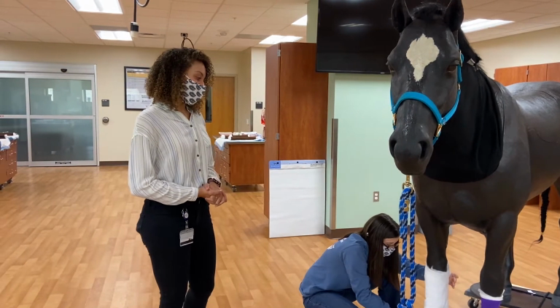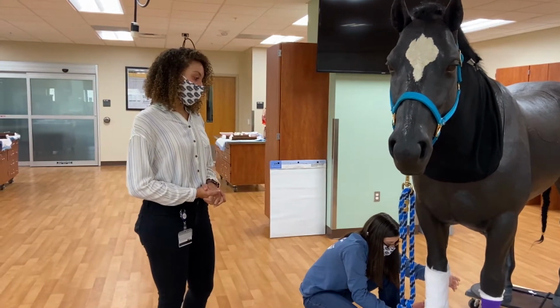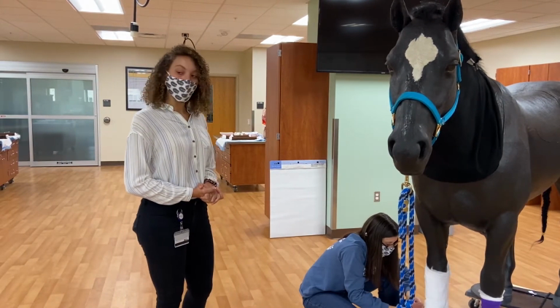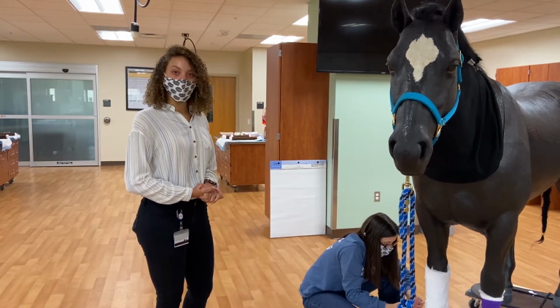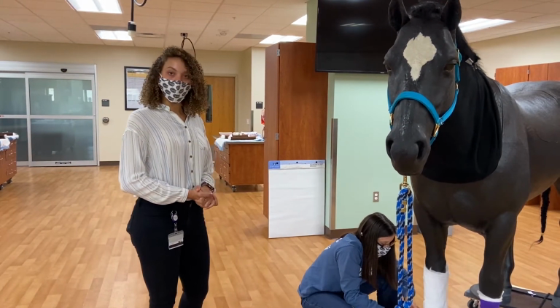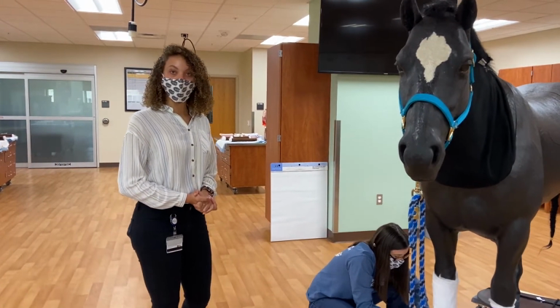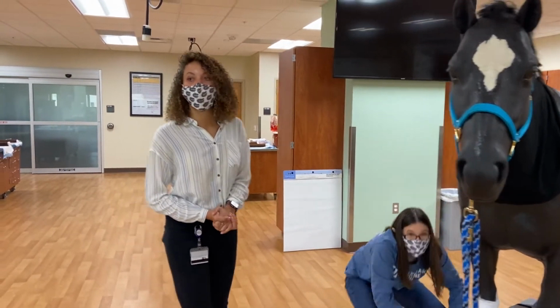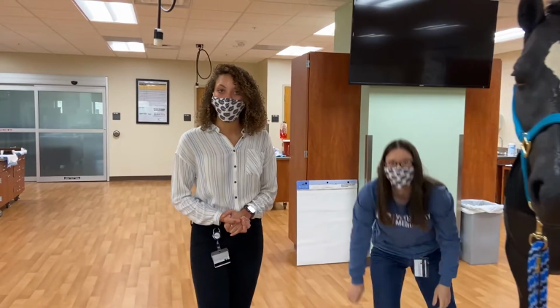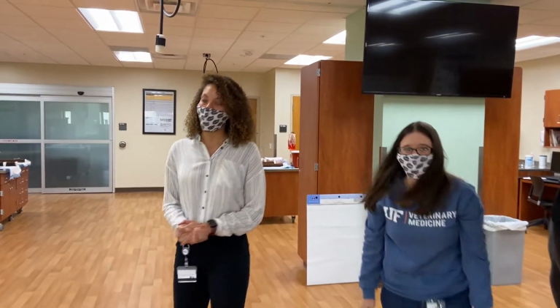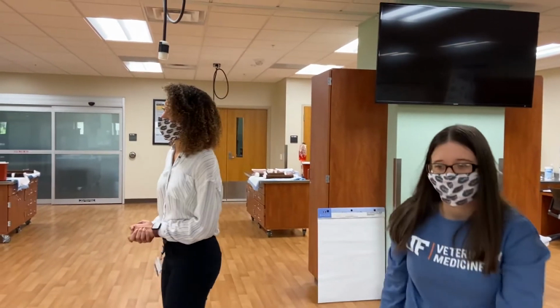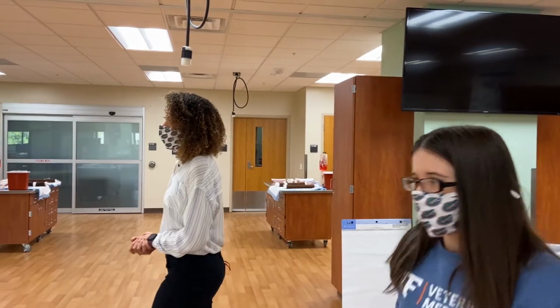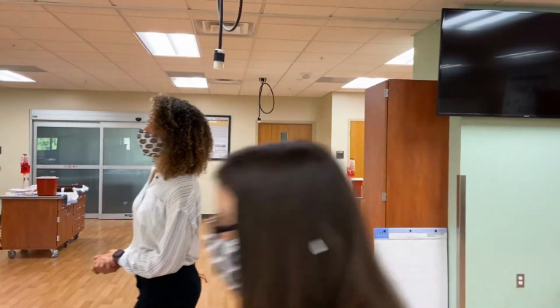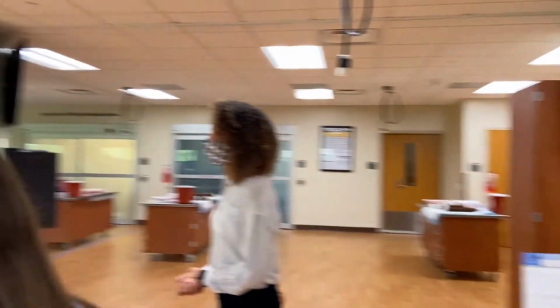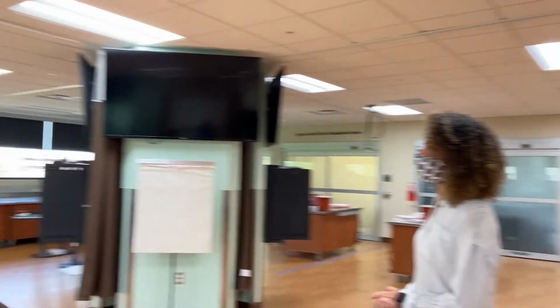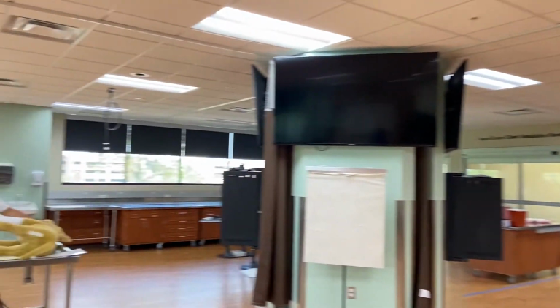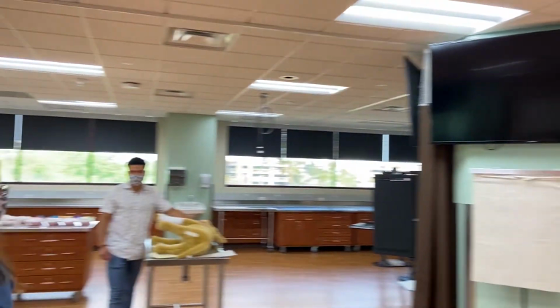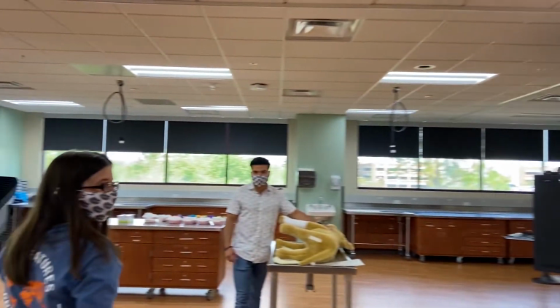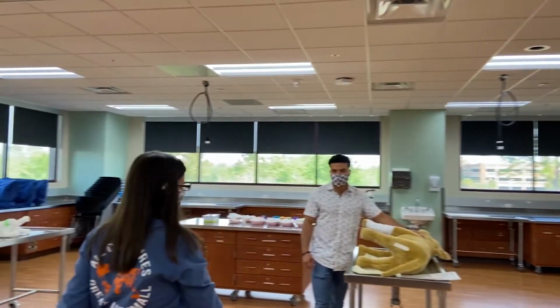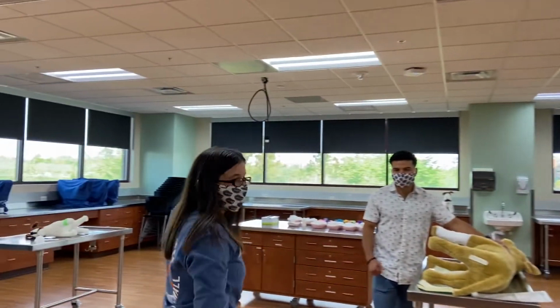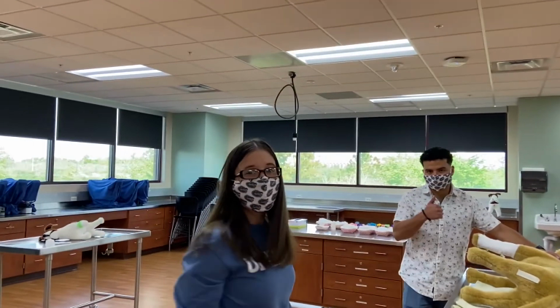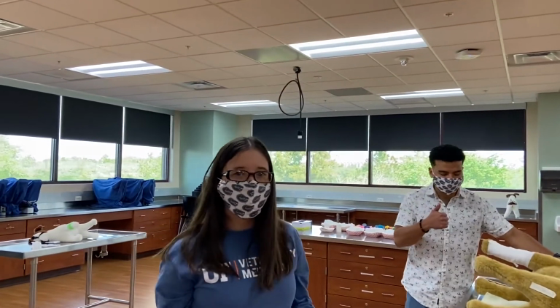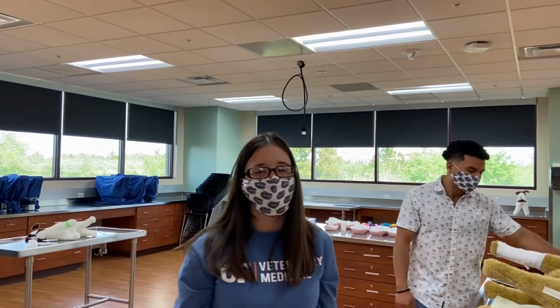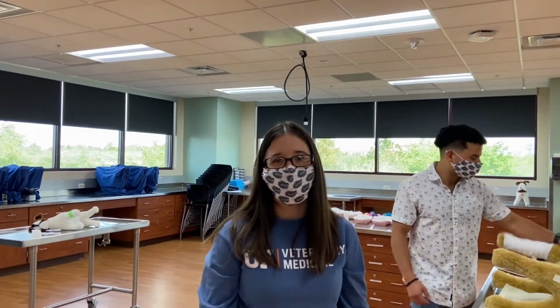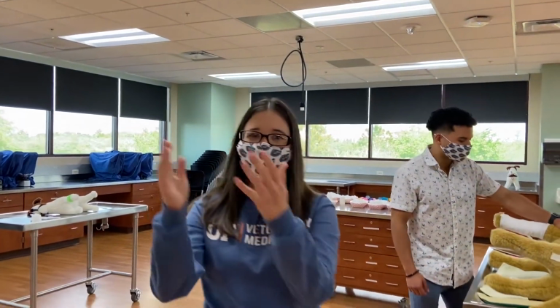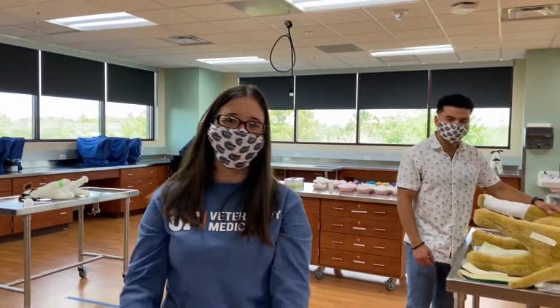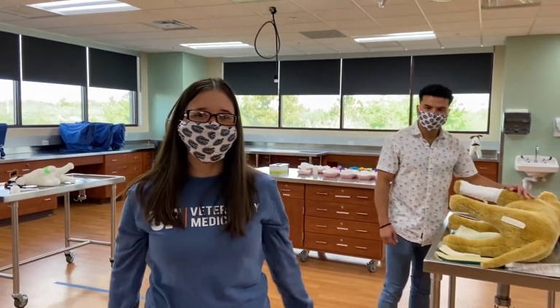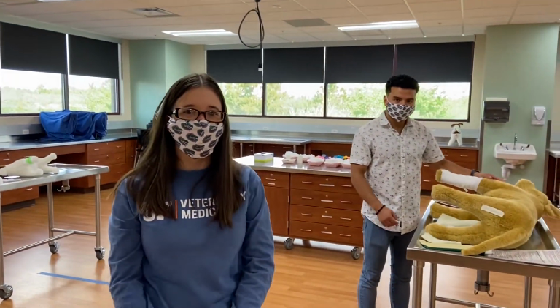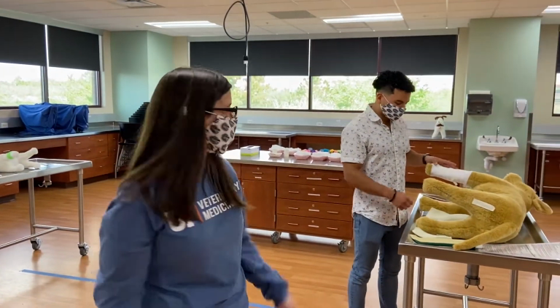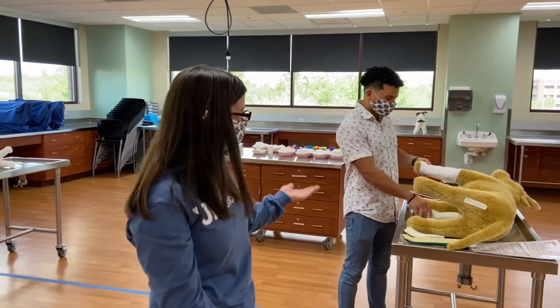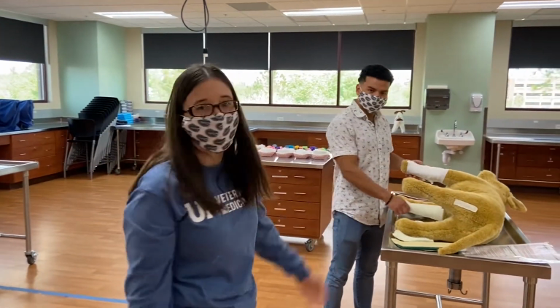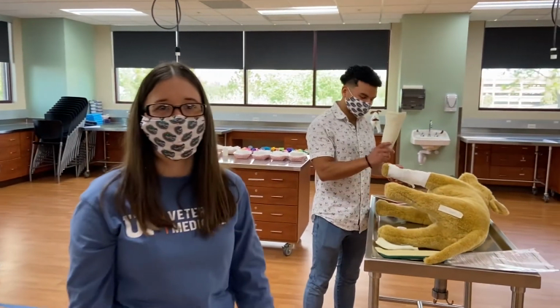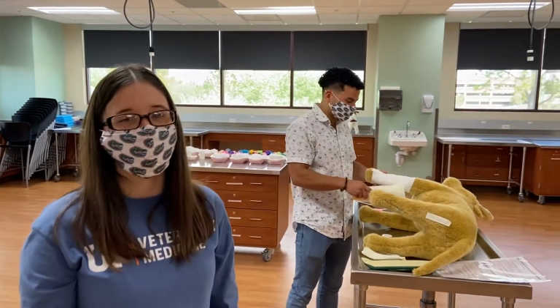Our next activity is also bandaging, but a dog leg wound. In your first year, you get comfortable bandaging large animals, and we also do small animals our first year.